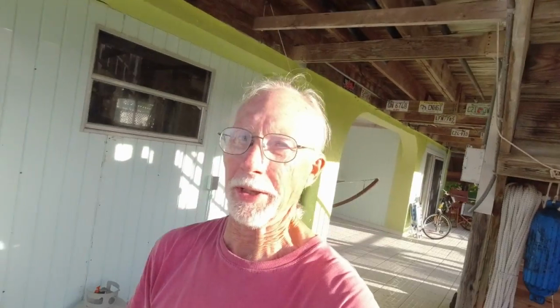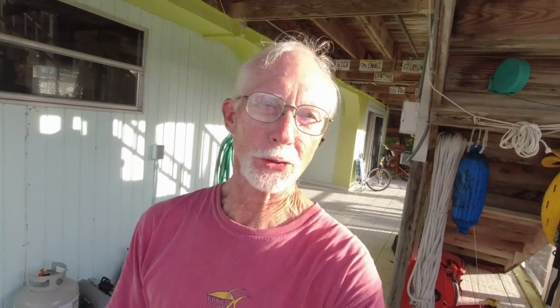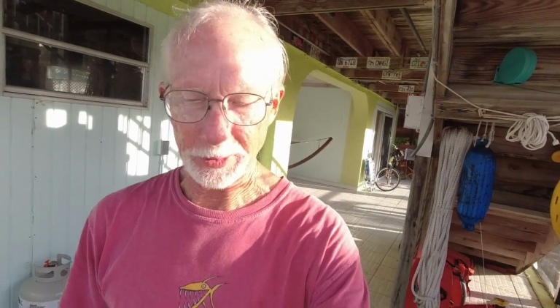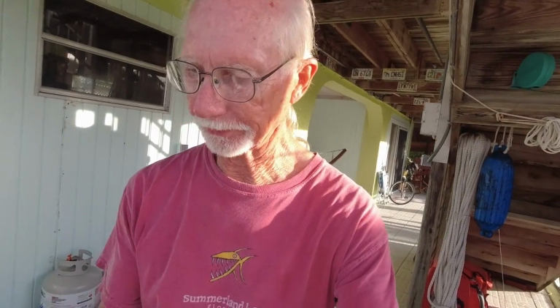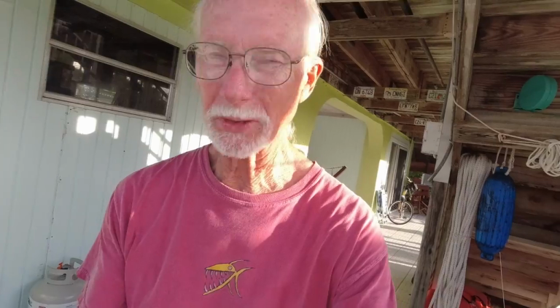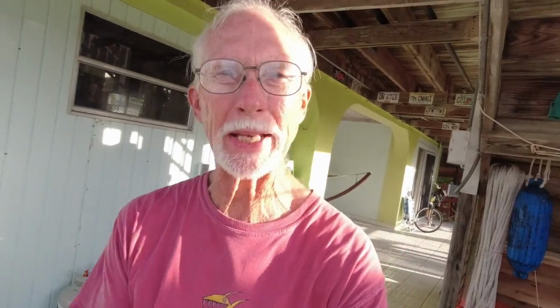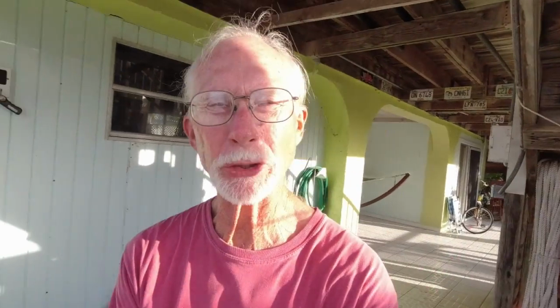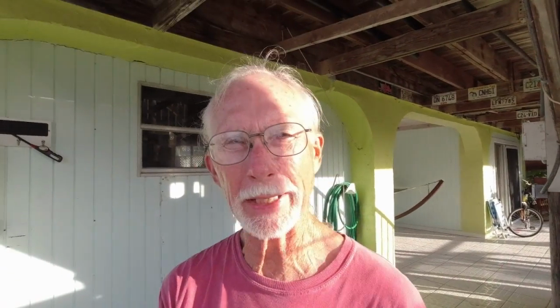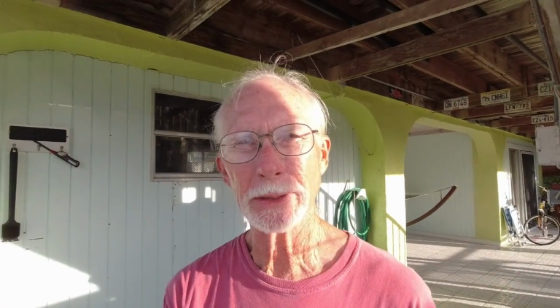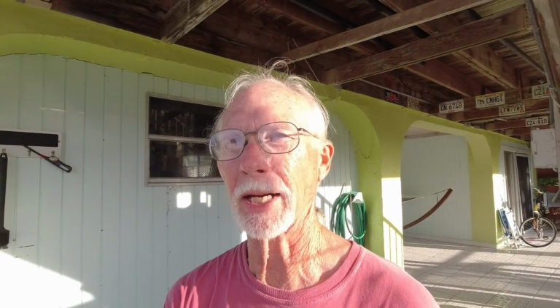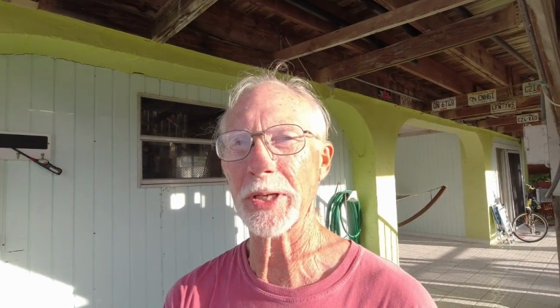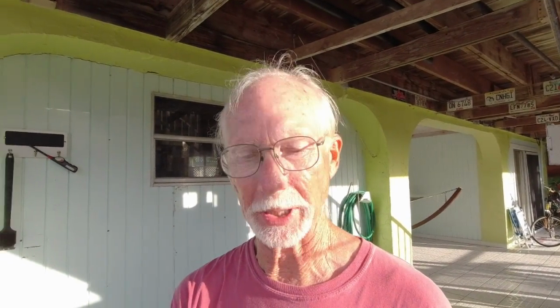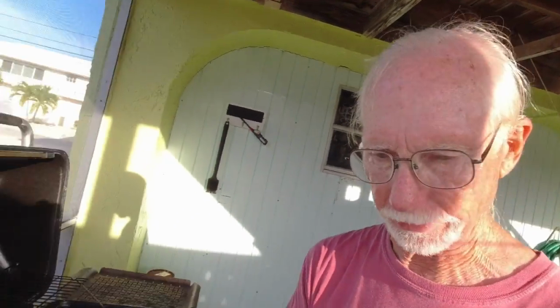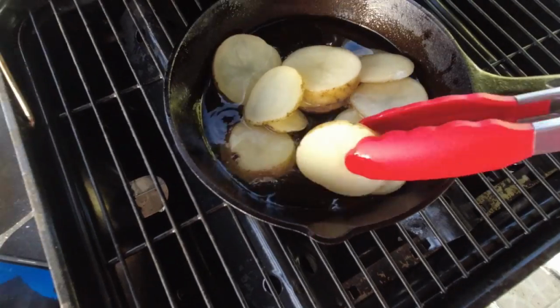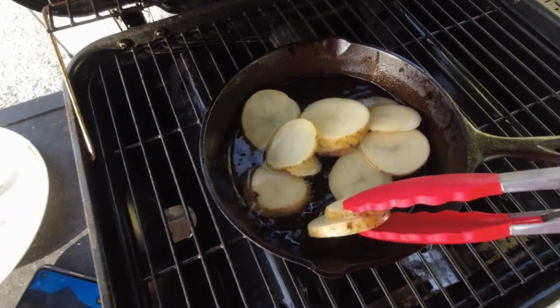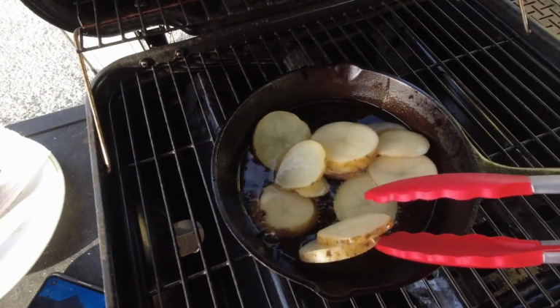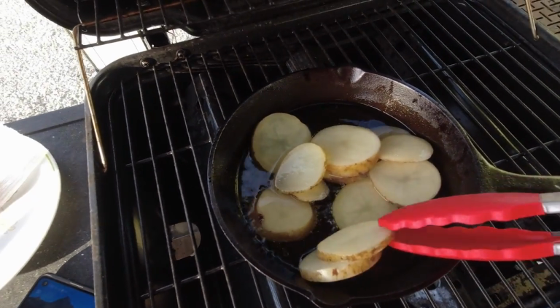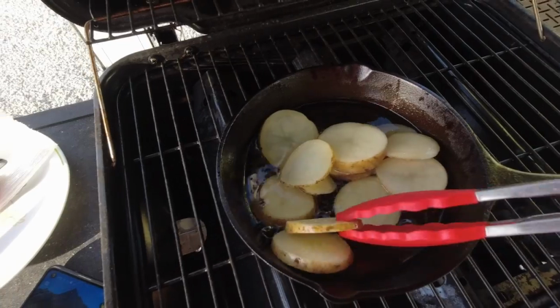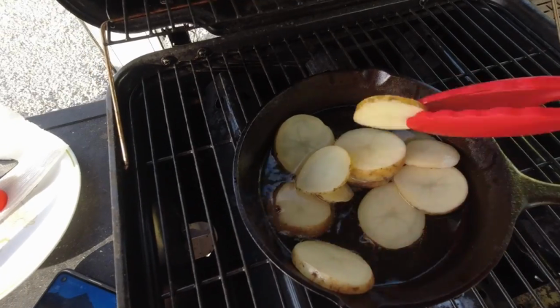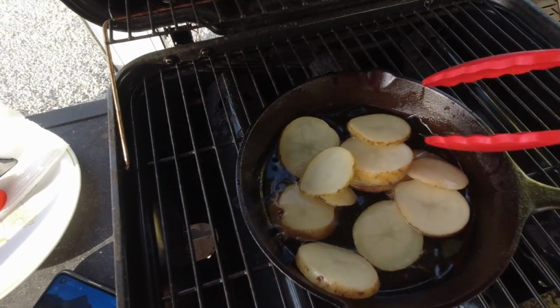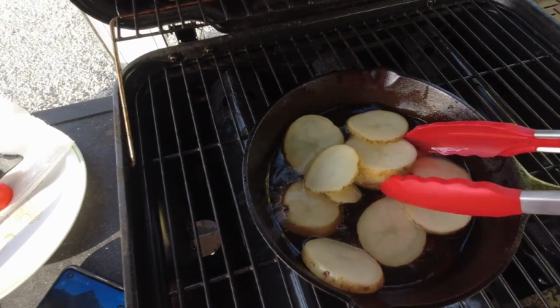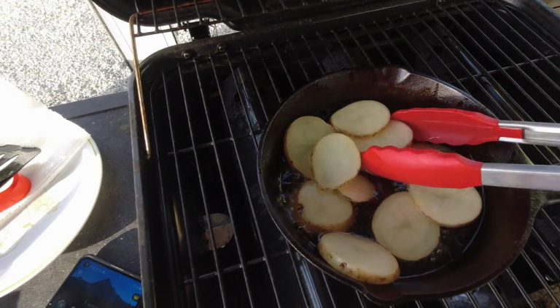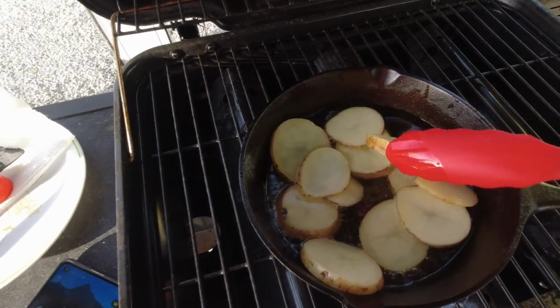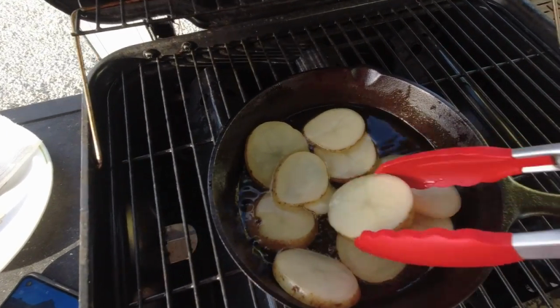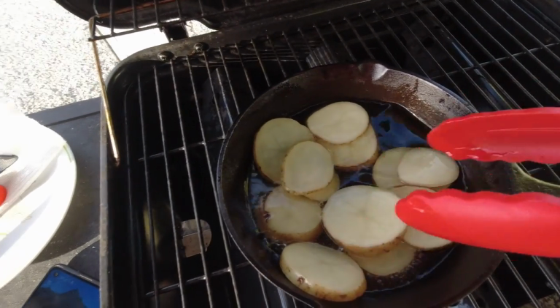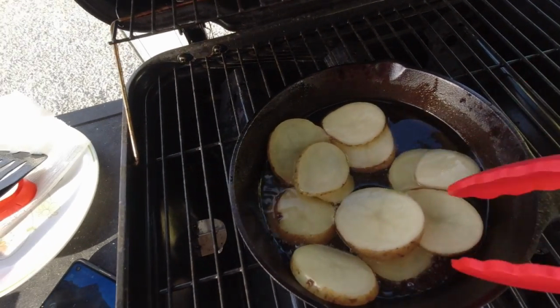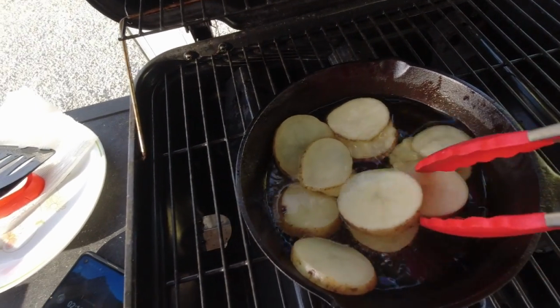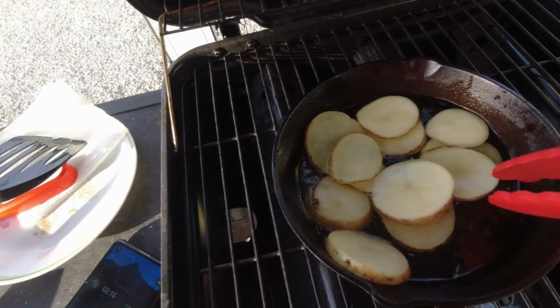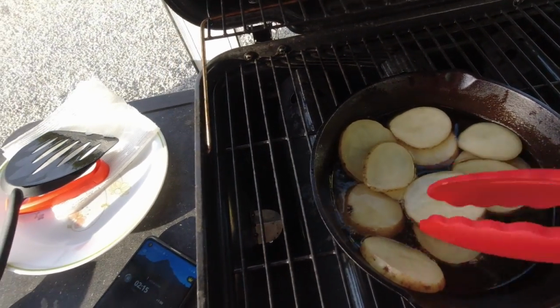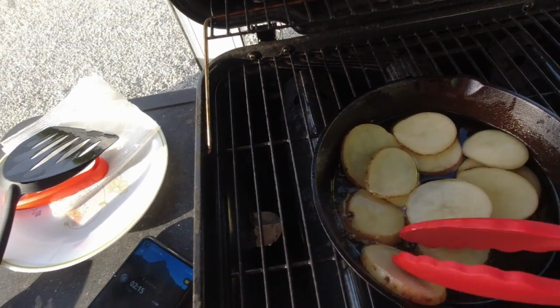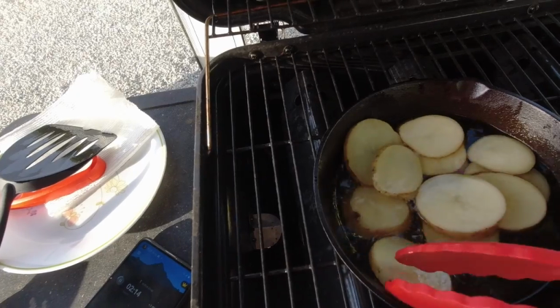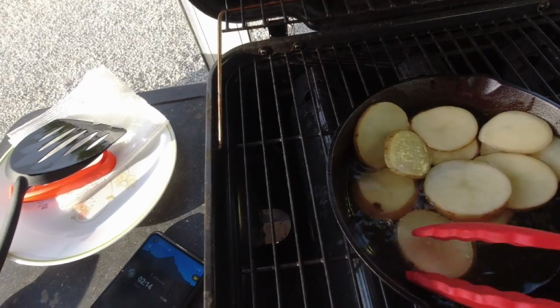That's close enough for me — 288 degrees. I'm going to go ahead and put the potatoes in. It may not be the best technique, but it's the first time I've ever done this, so it's just the way it's going to have to be.